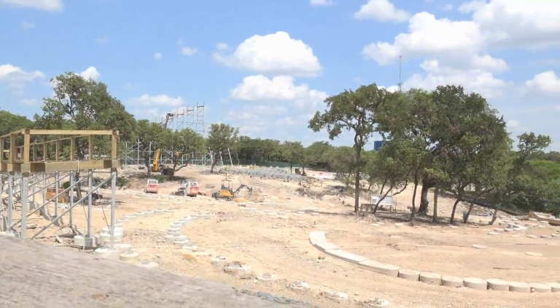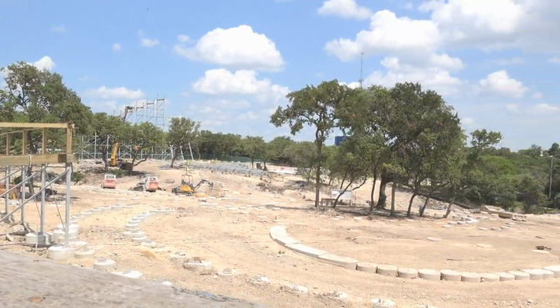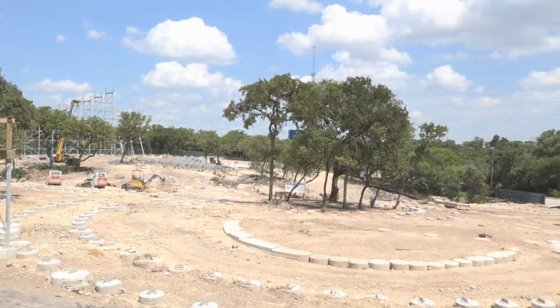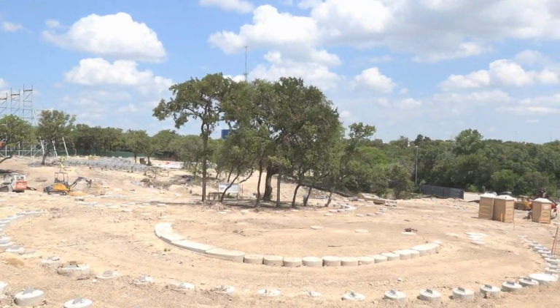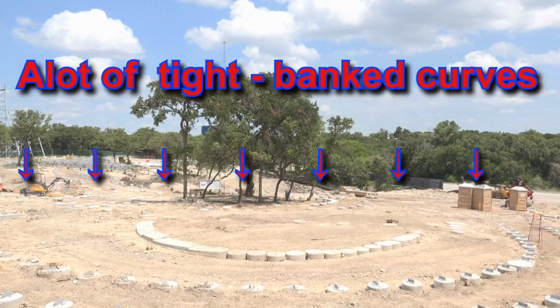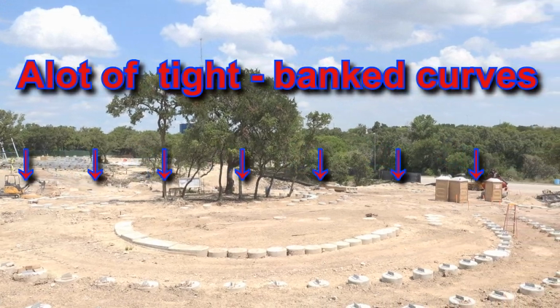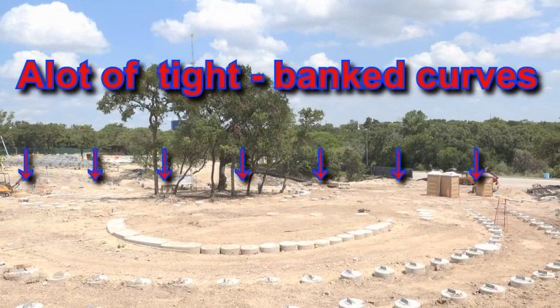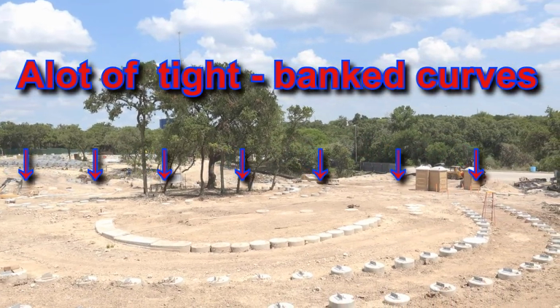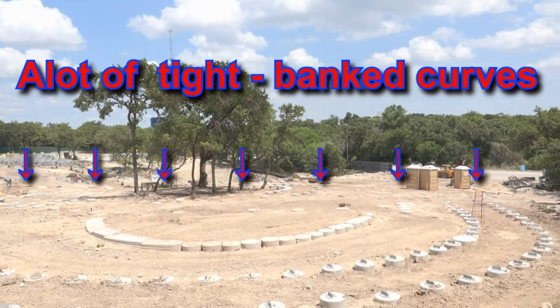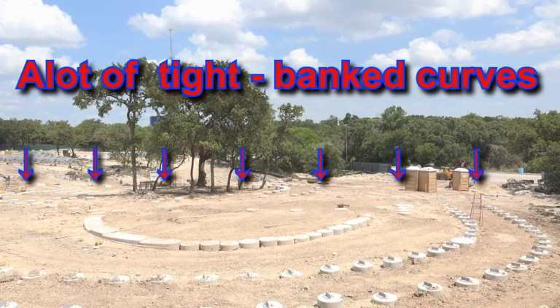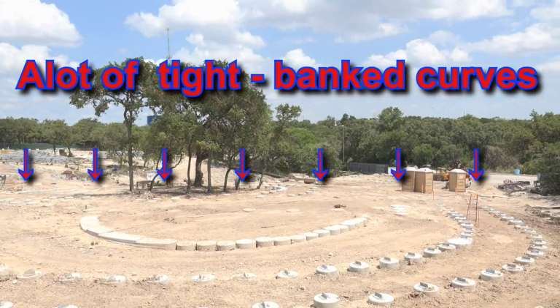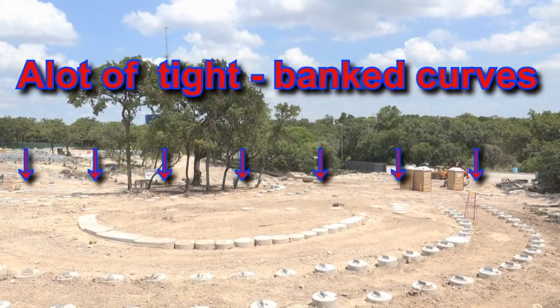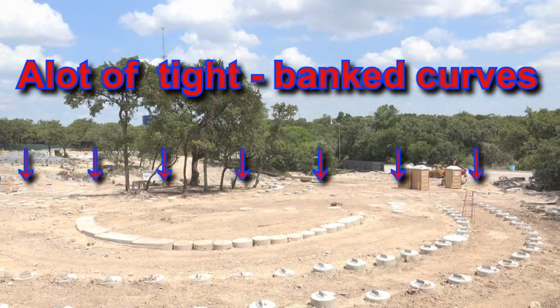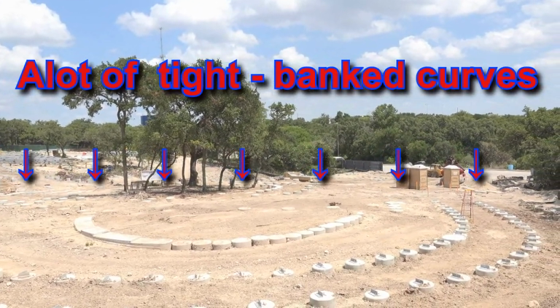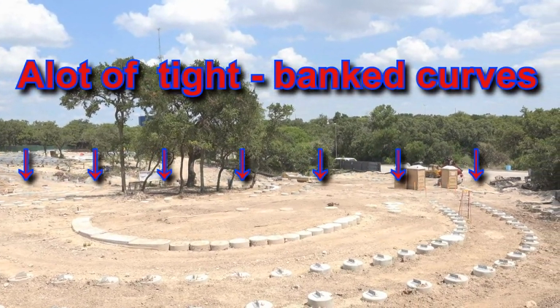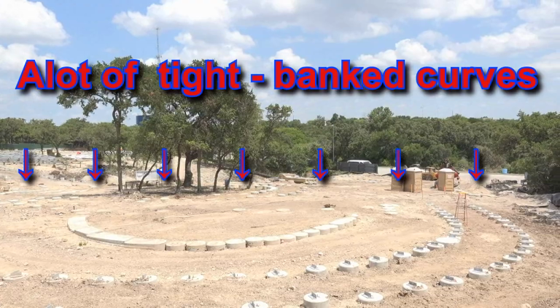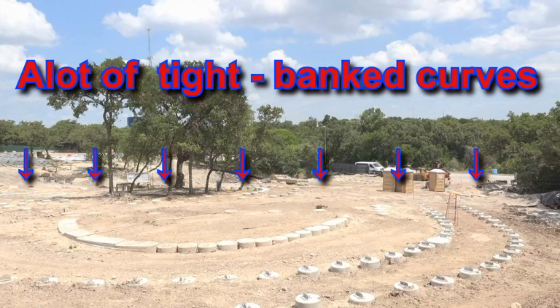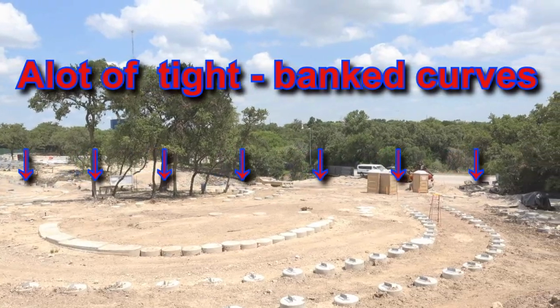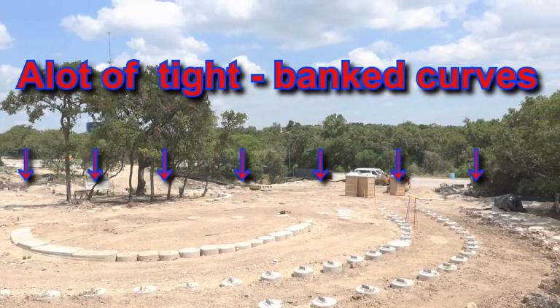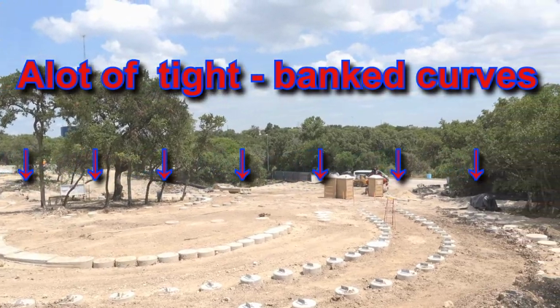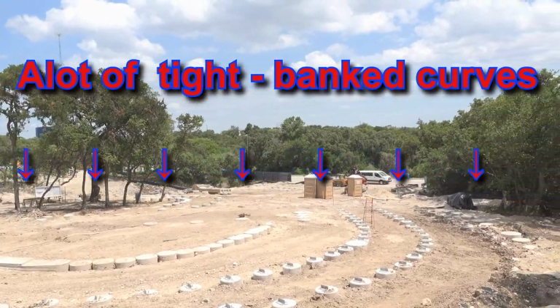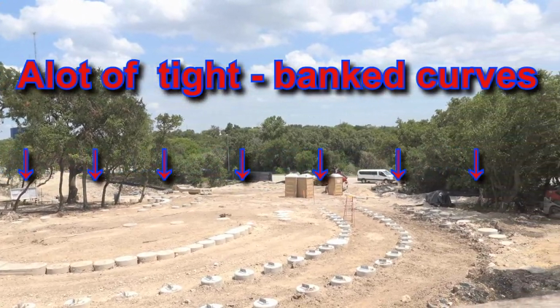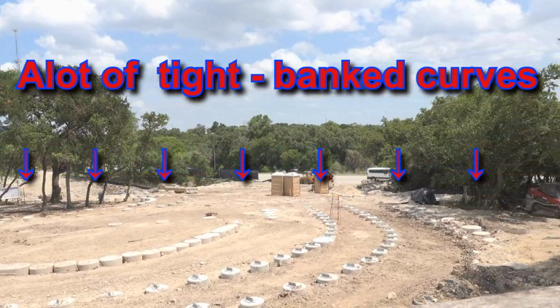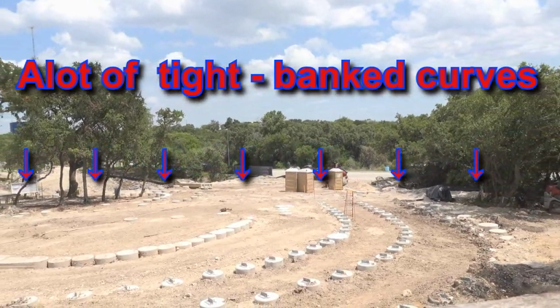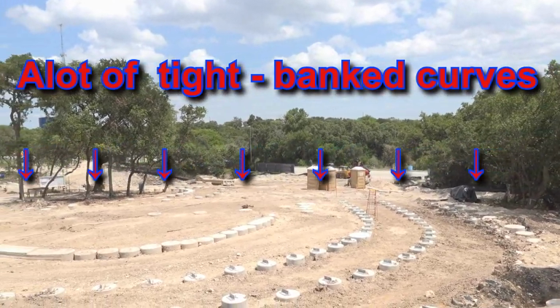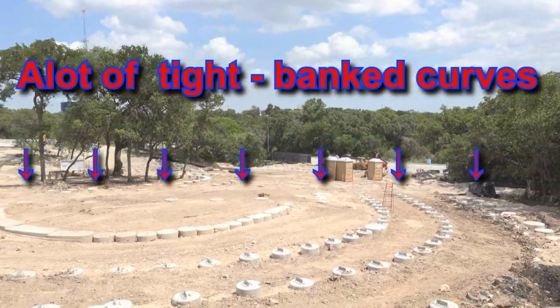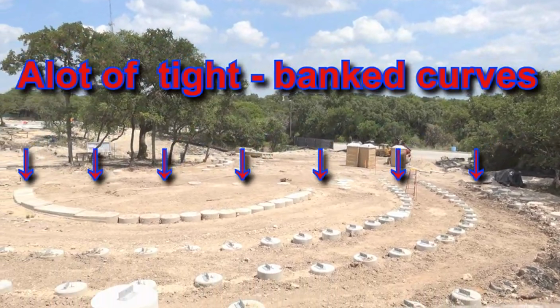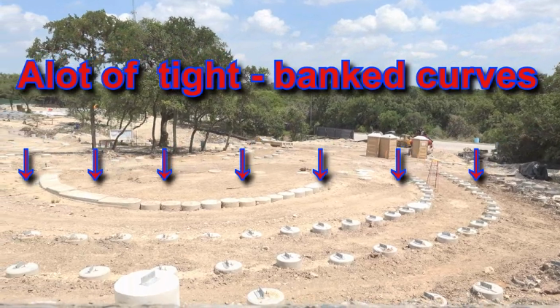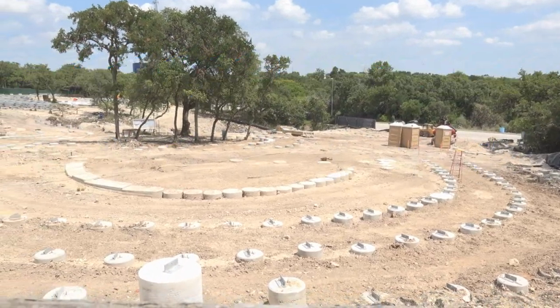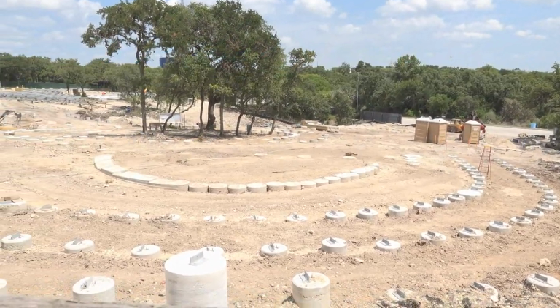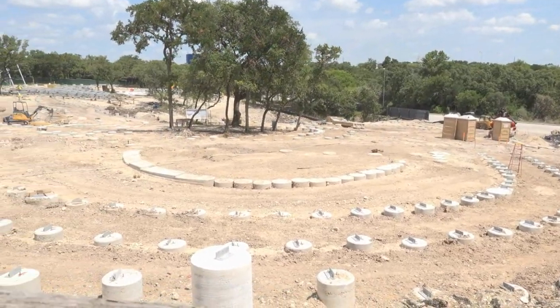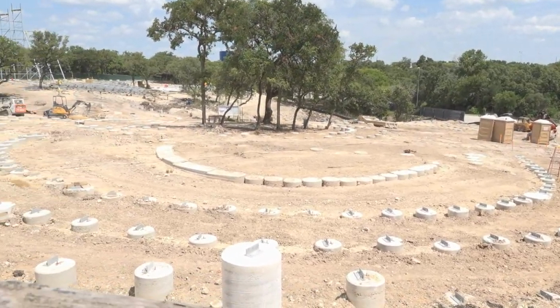So the question is: is this the longest and tallest in Texas? That's what a lot of people are asking. Let's see if we can't find Carl one of these days and ask them exactly if that's true — is it going to be the longest and tallest in Texas?